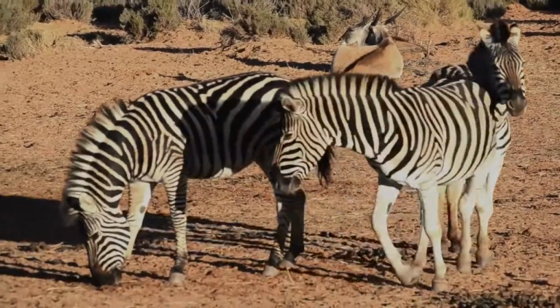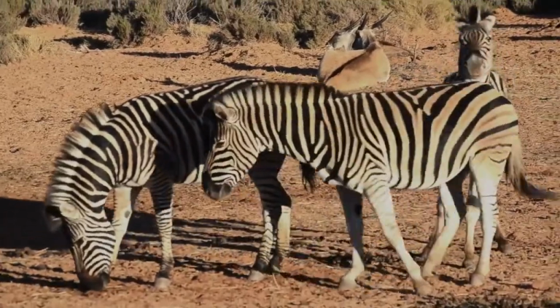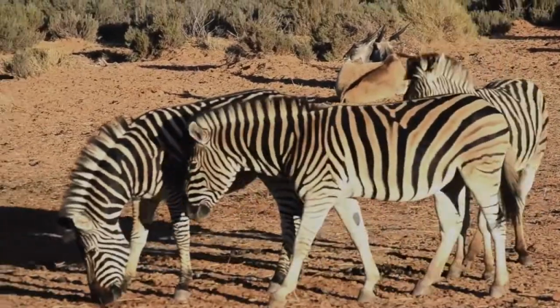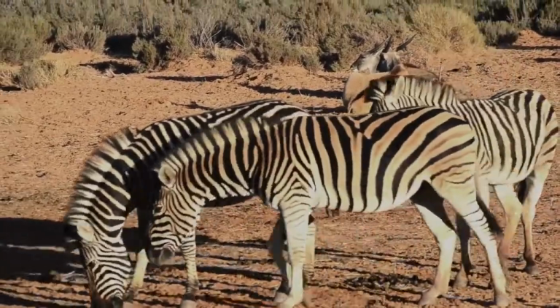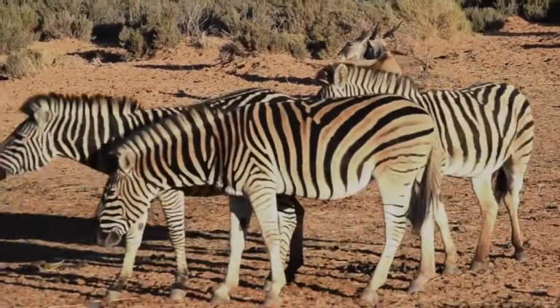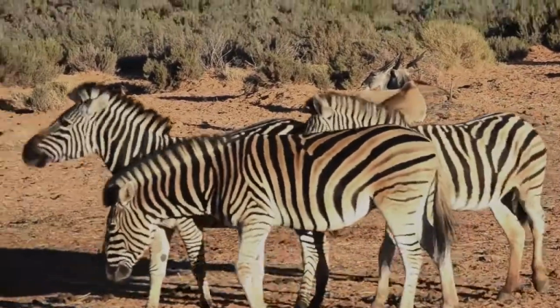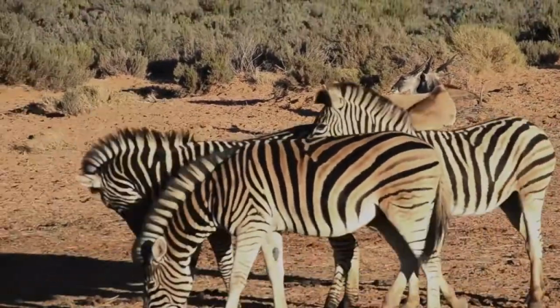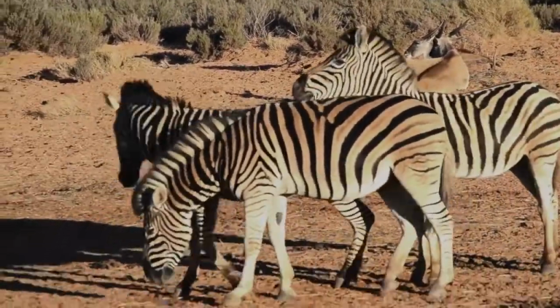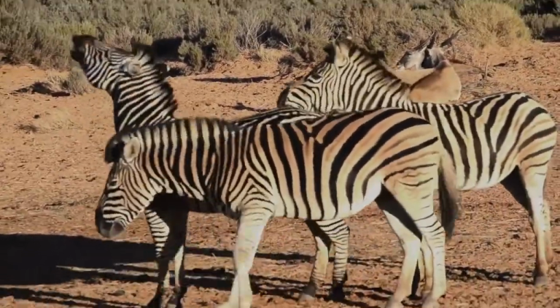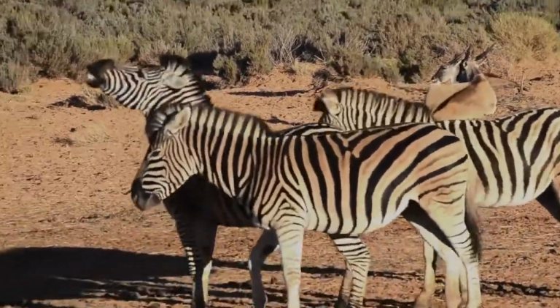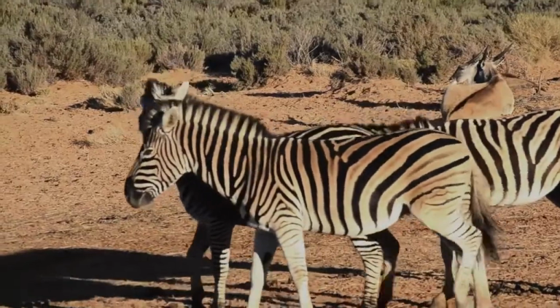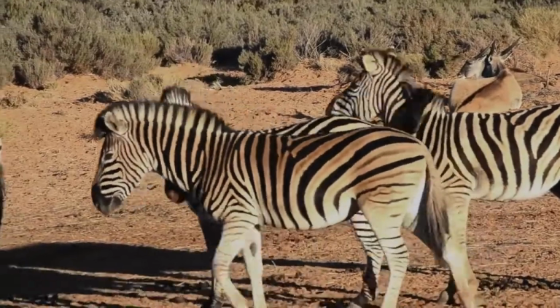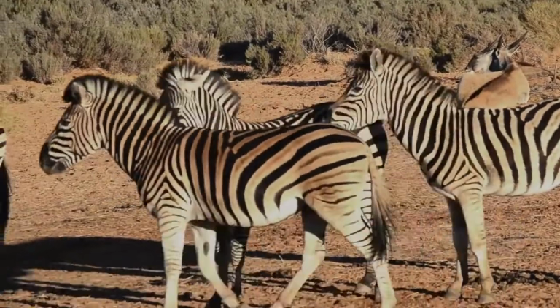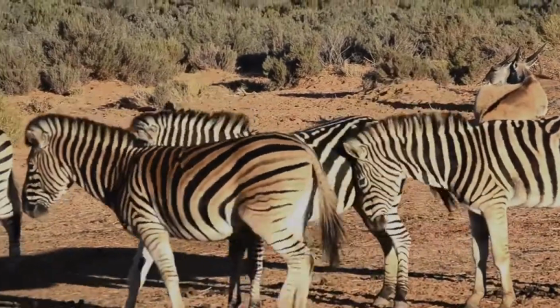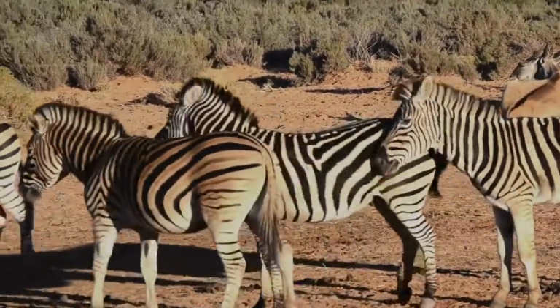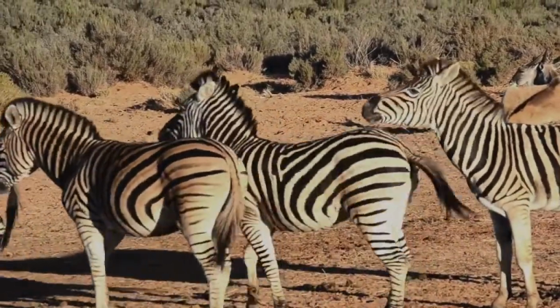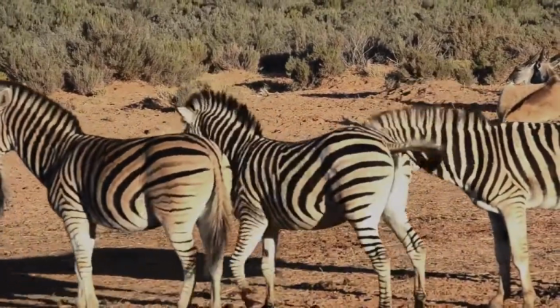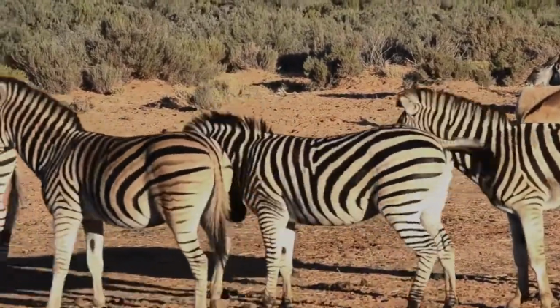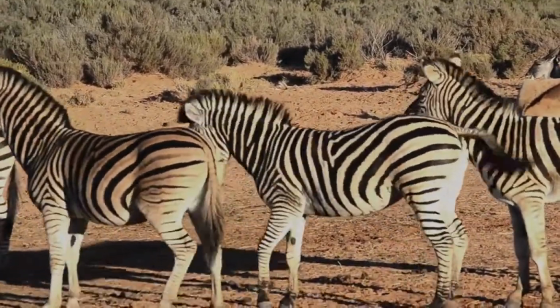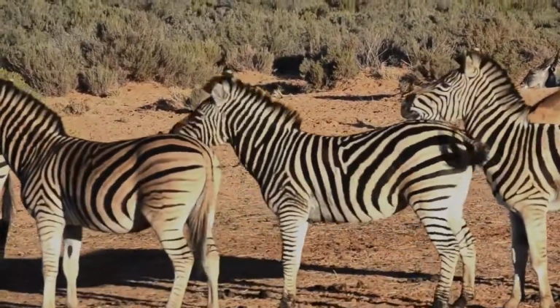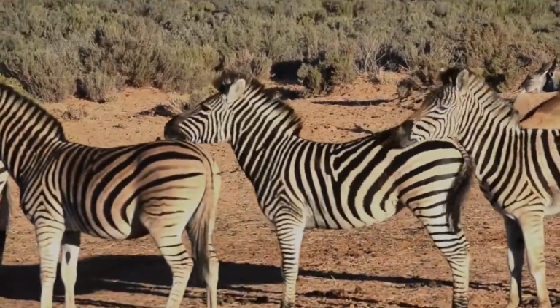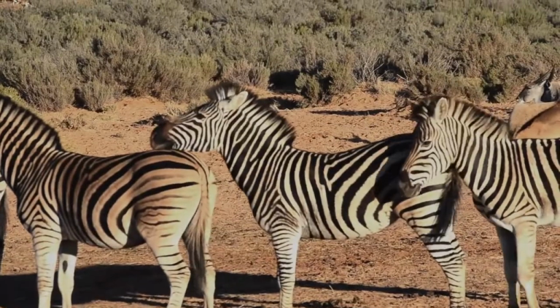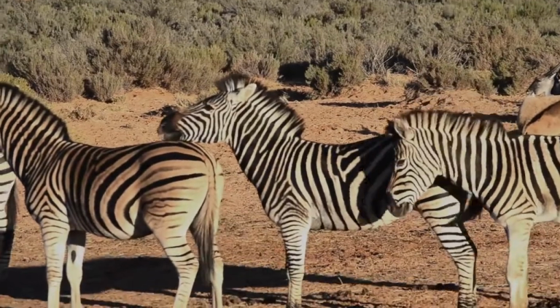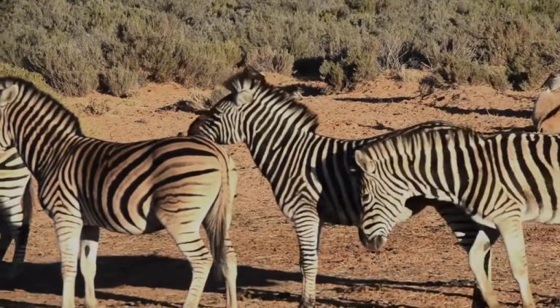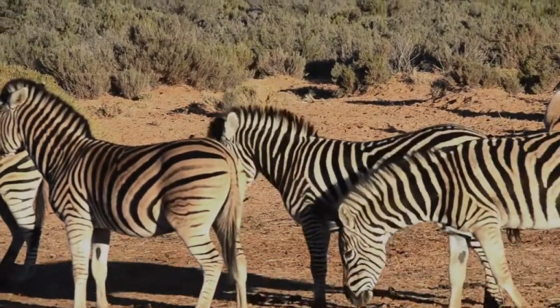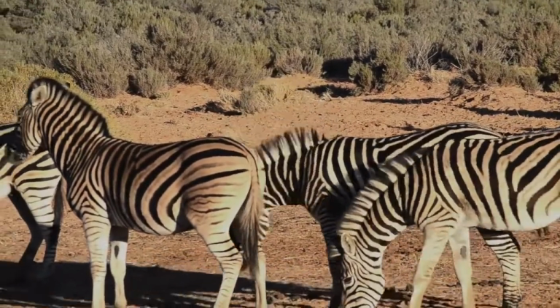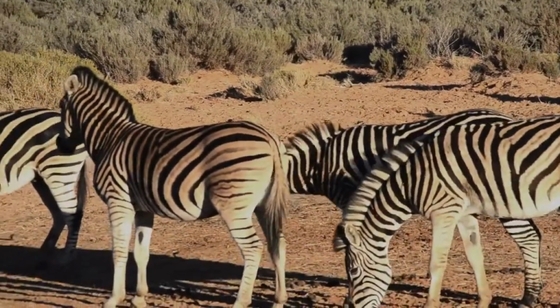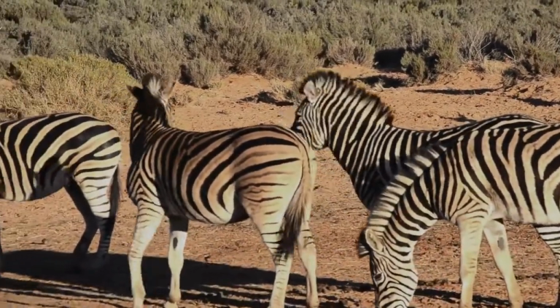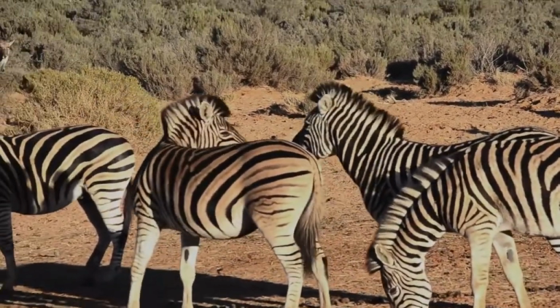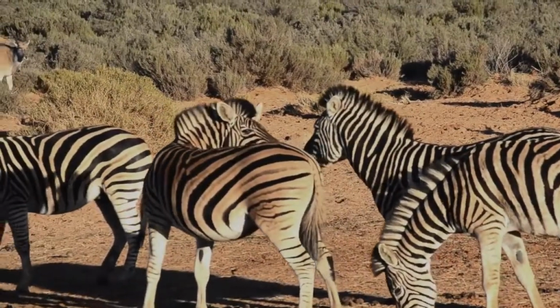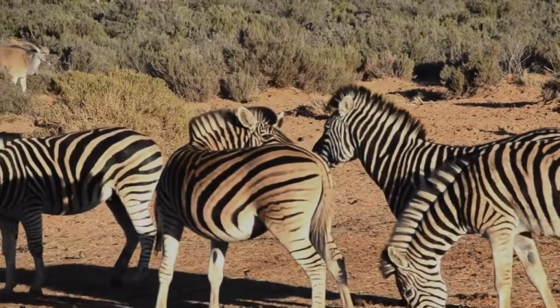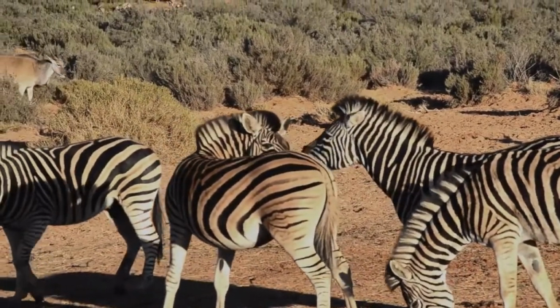Zebras eat fruit, leaves, grass, and roots. And they graze in a big group, called a herd. Zebra herds roam on large grassy plains. They can run very fast.